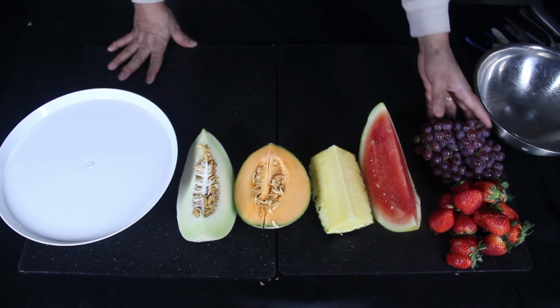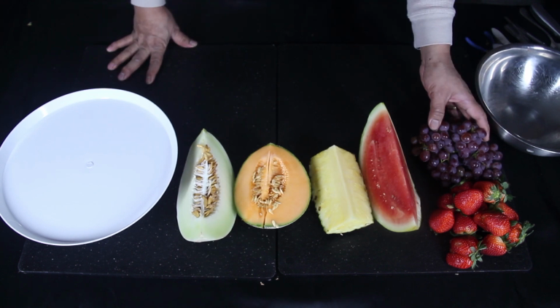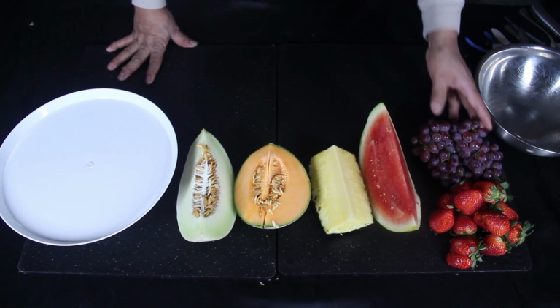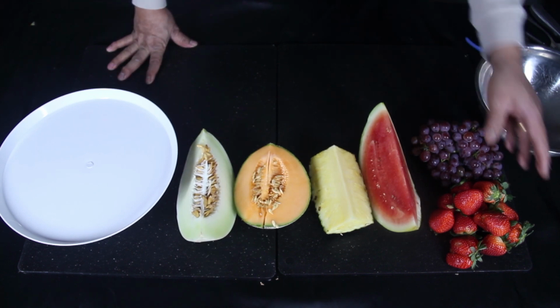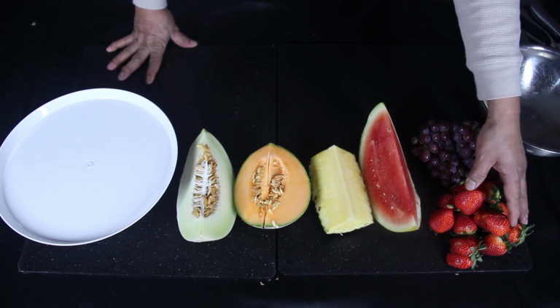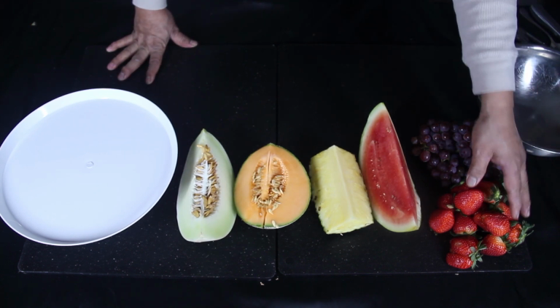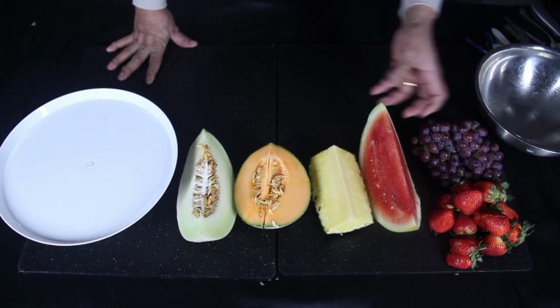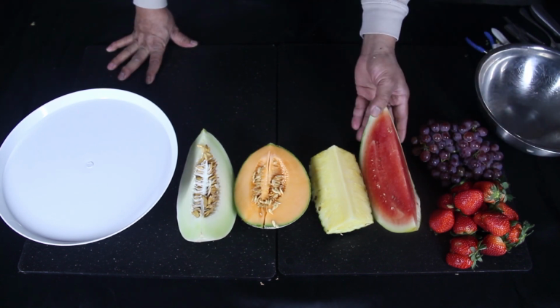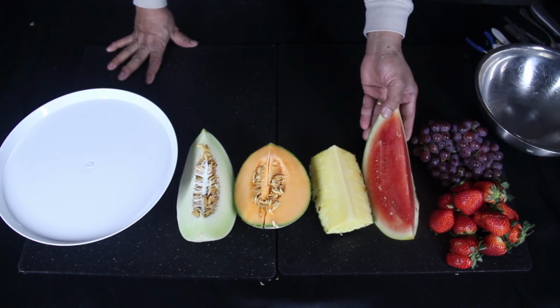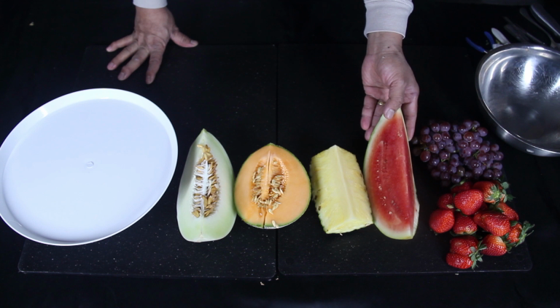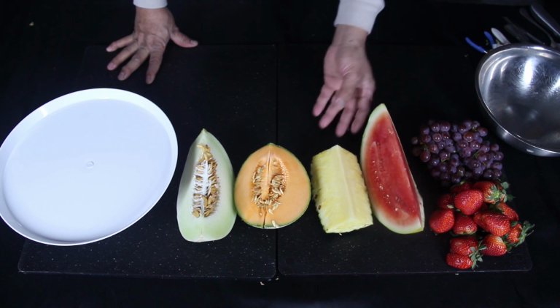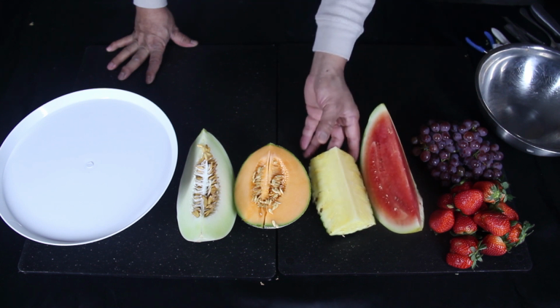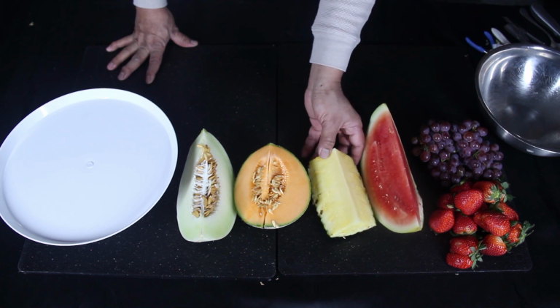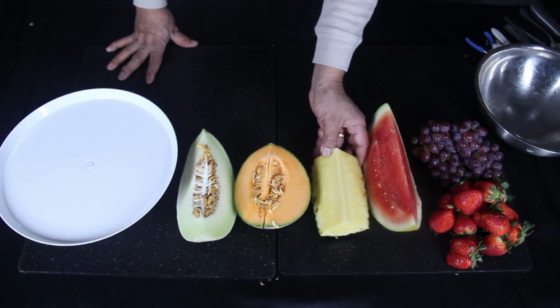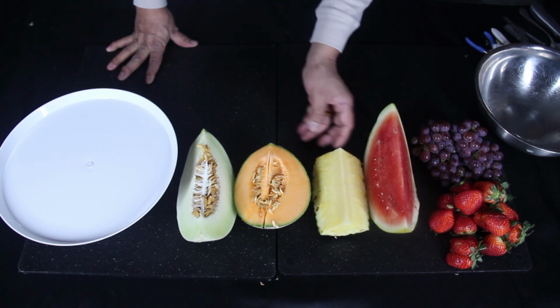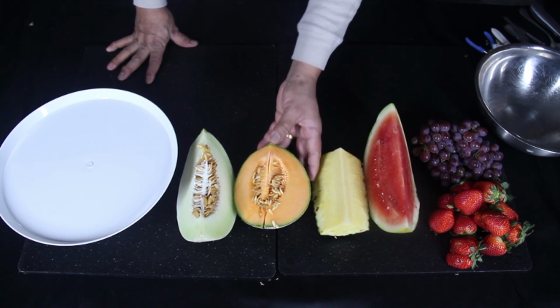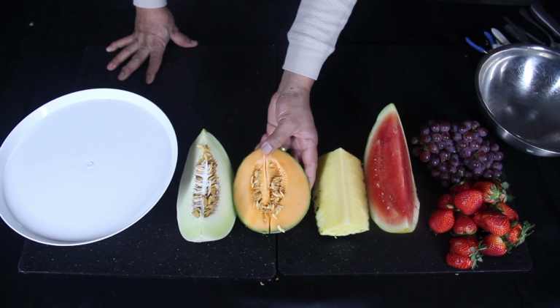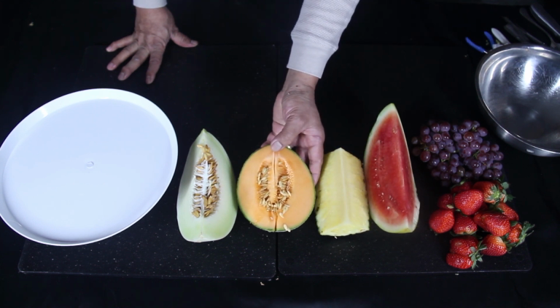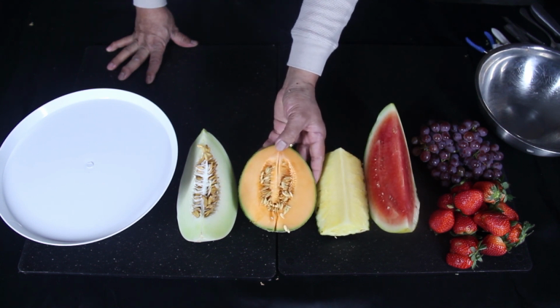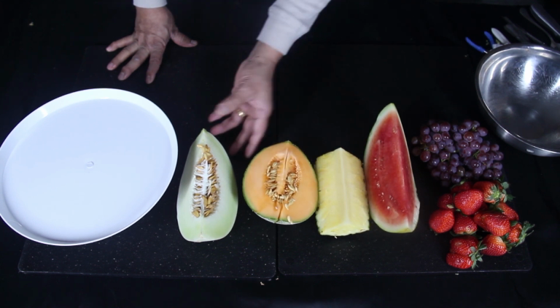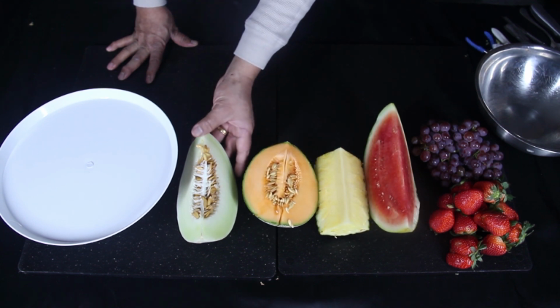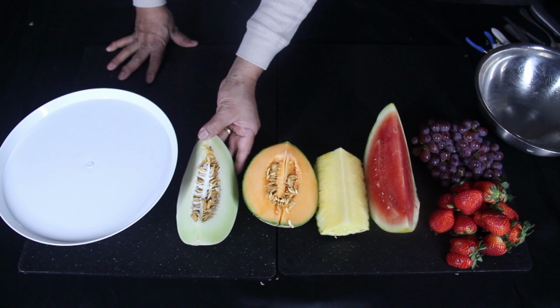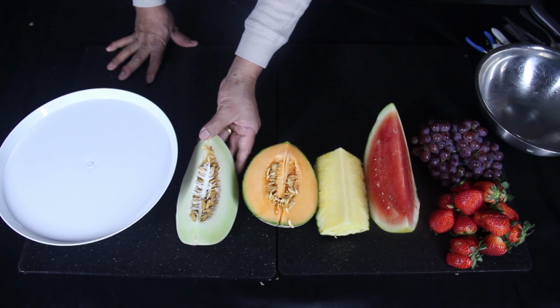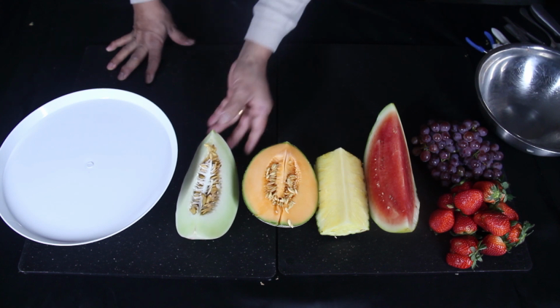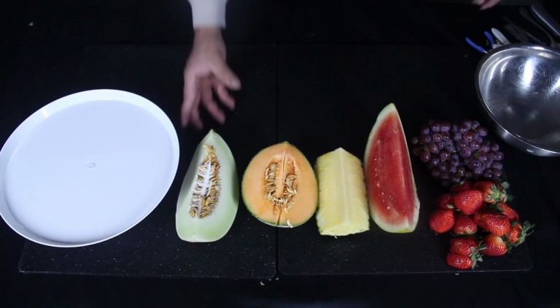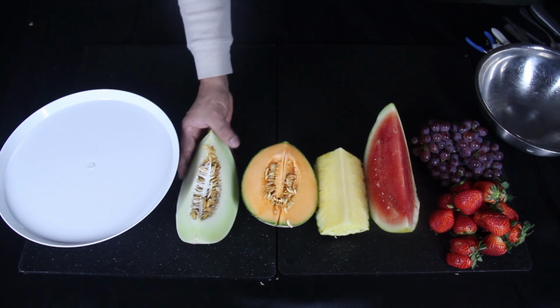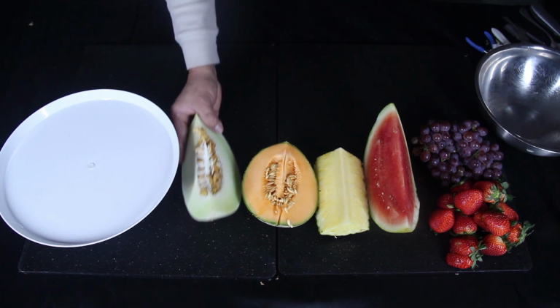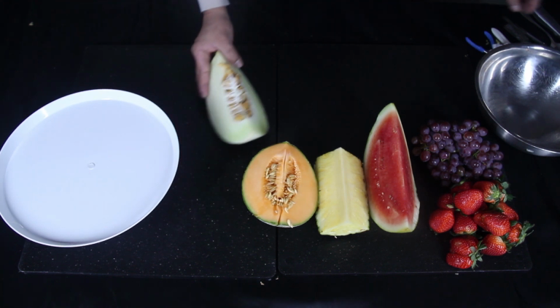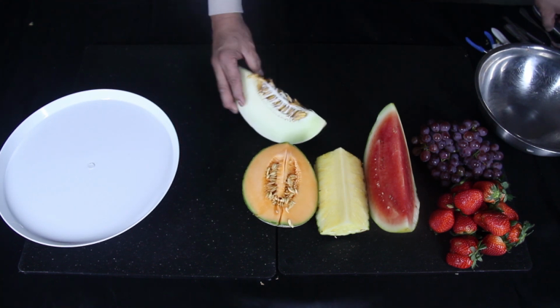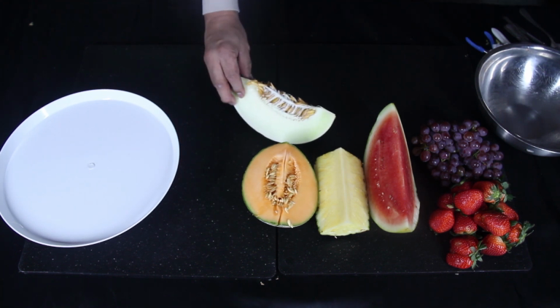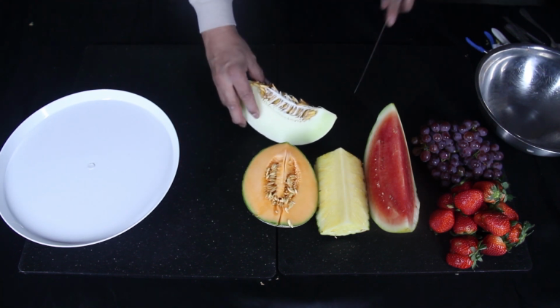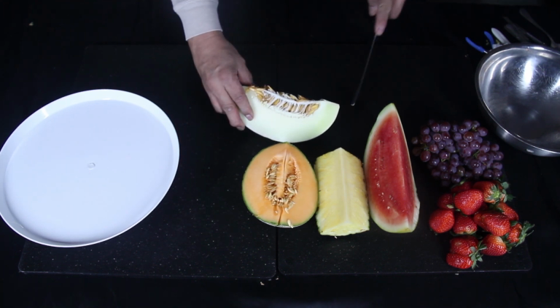I will use grapes, strawberry, one portion of watermelon, one portion of pineapple, one portion of cantaloupe, and one portion of honeydew. Check out the last video to see how I cut them.